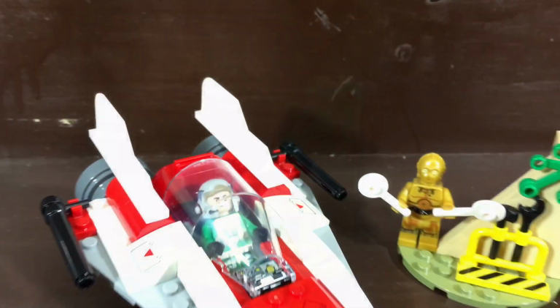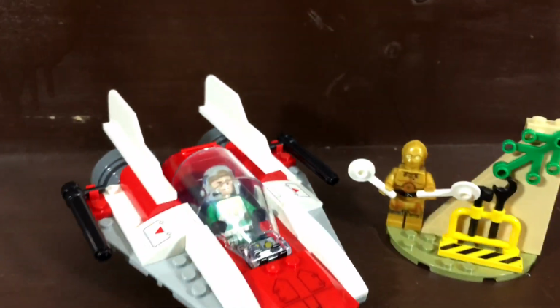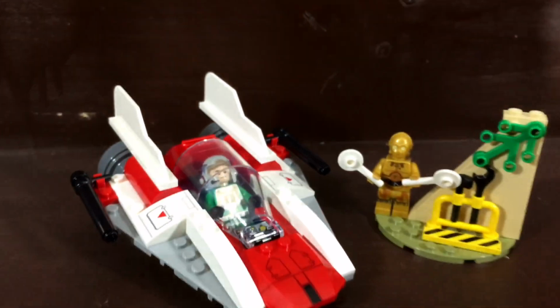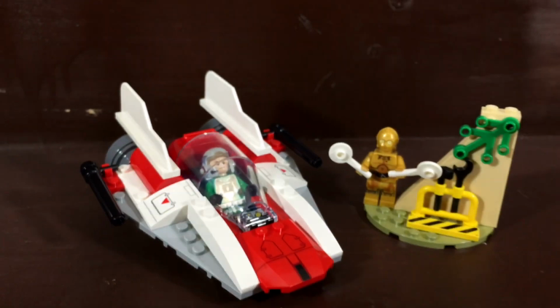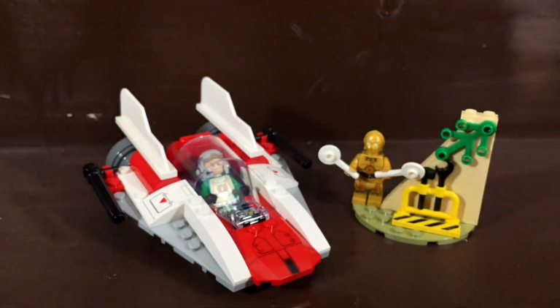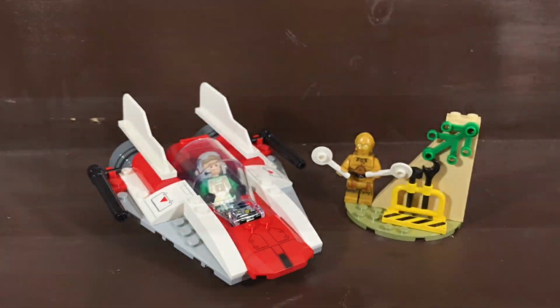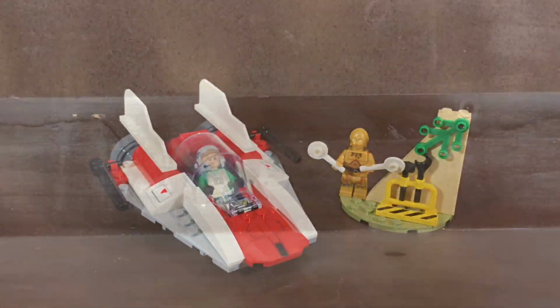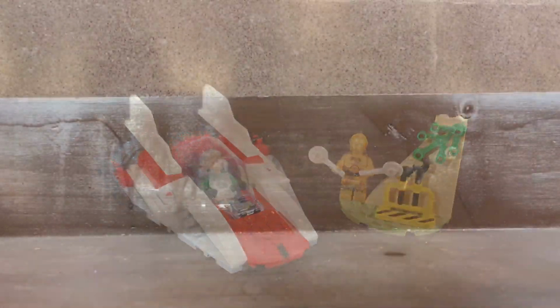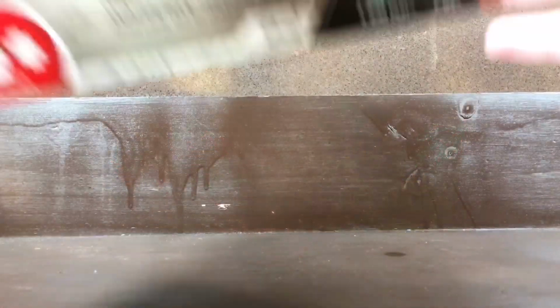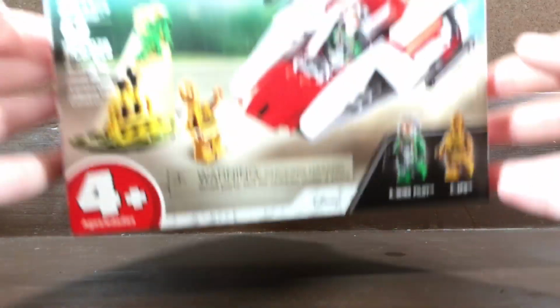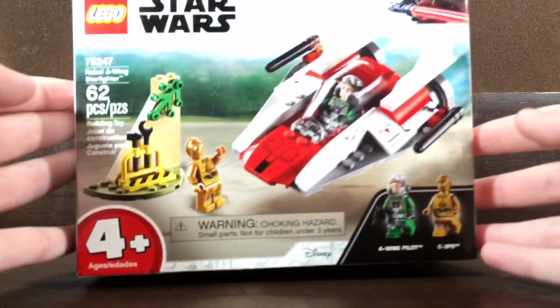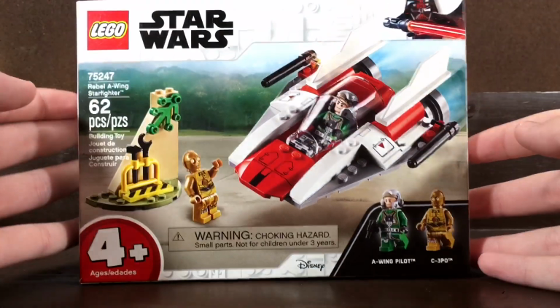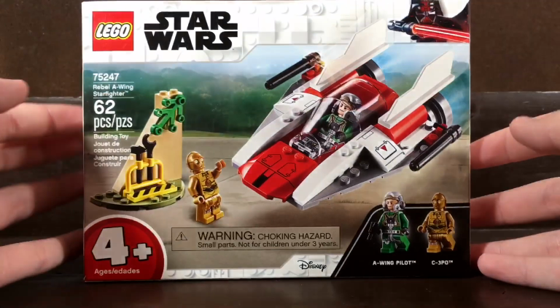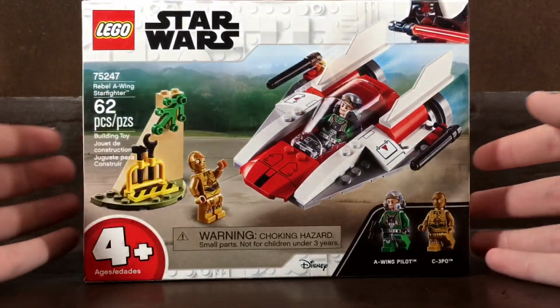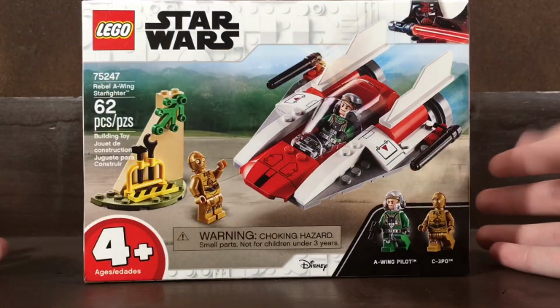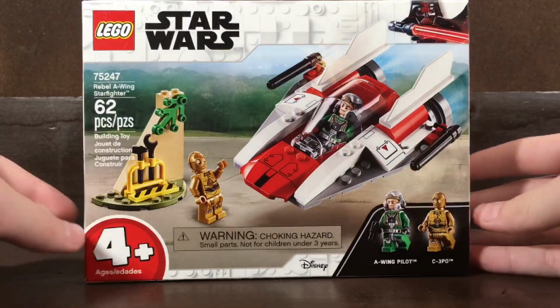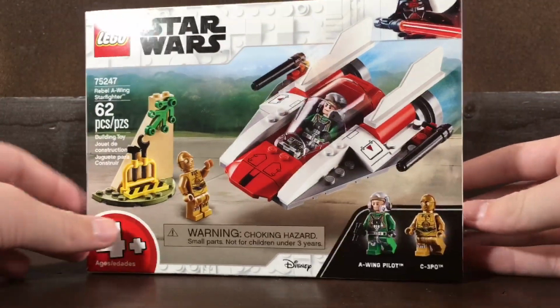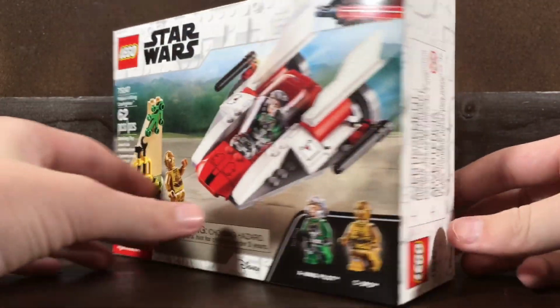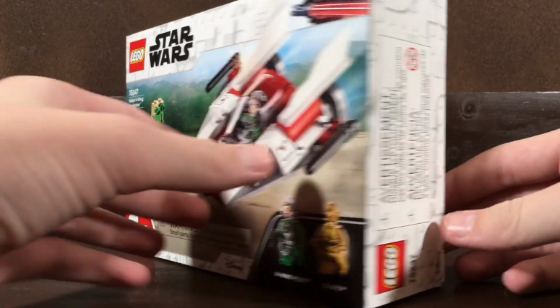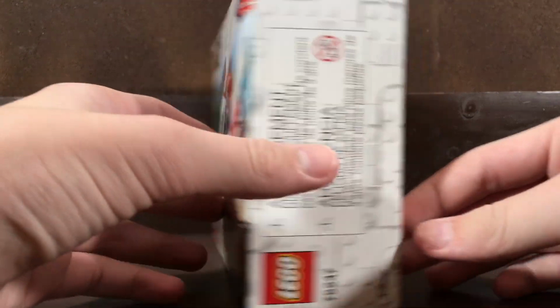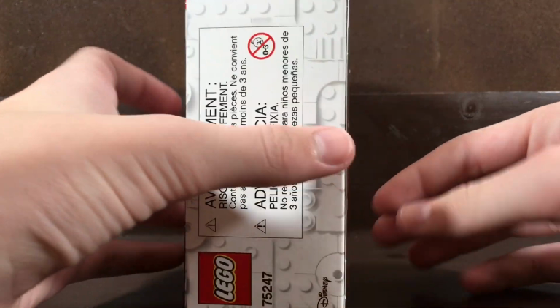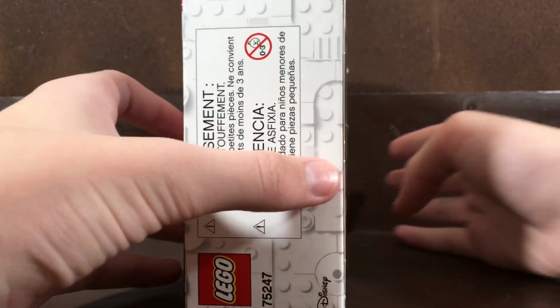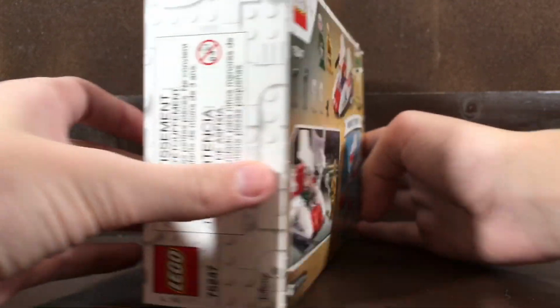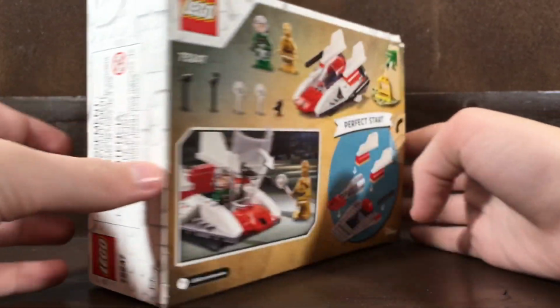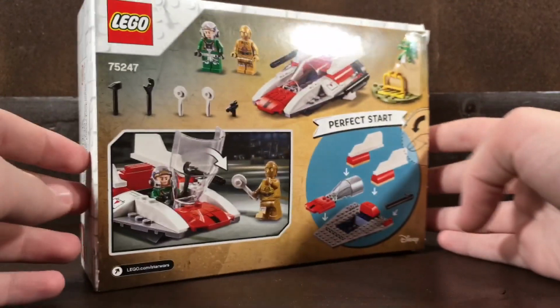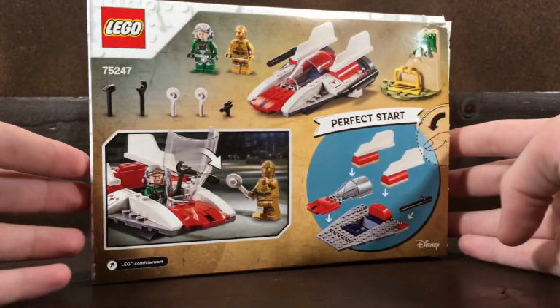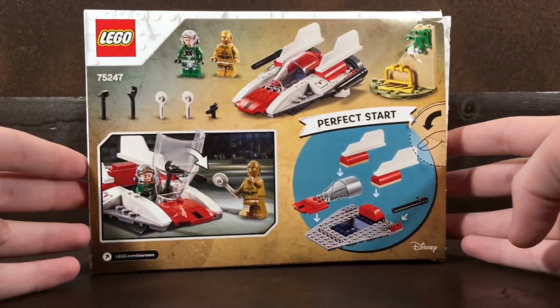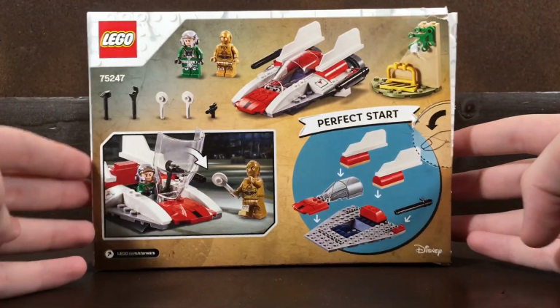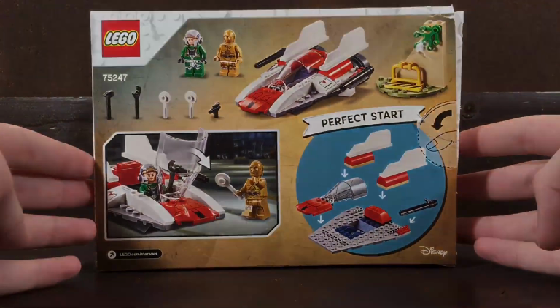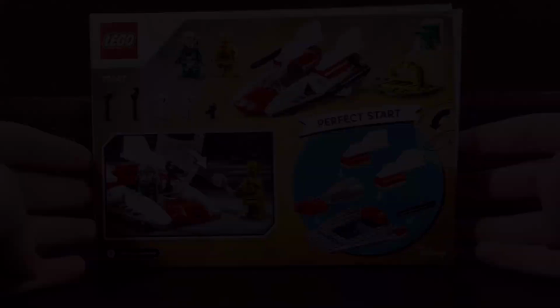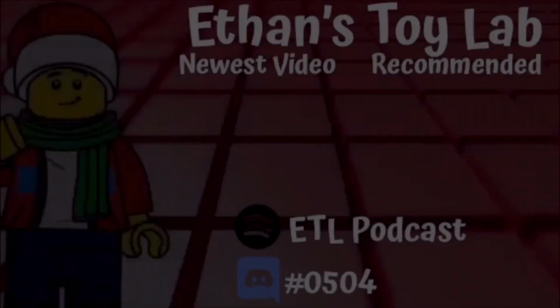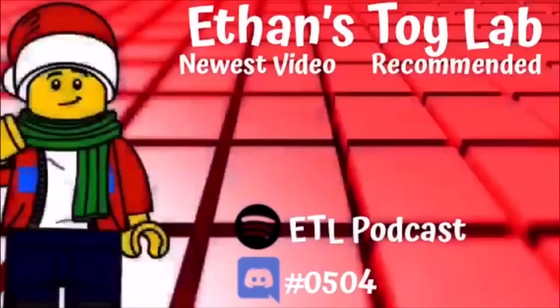There you guys have it — that's my review of LEGO Star Wars four plus set 75247 Rebel A-Wing Starfighter. If you did enjoy this review, please do like, comment, and subscribe. And as always, I'll see you in the next one. Bye, and have a great day.